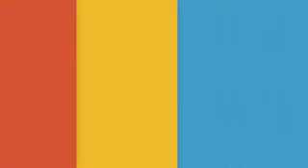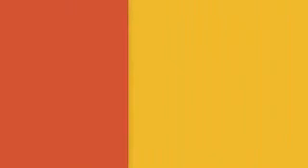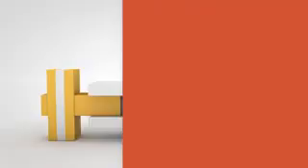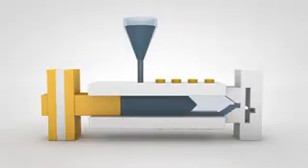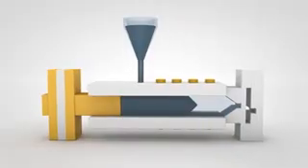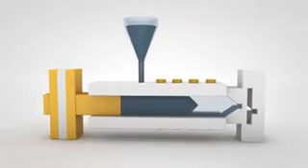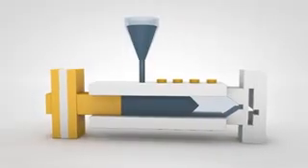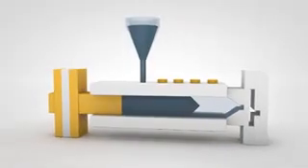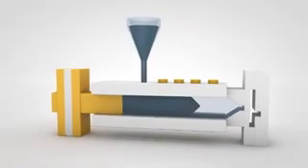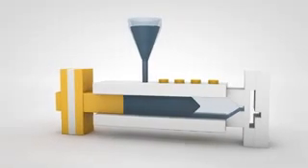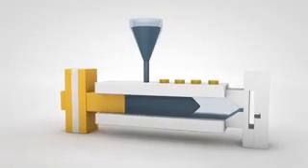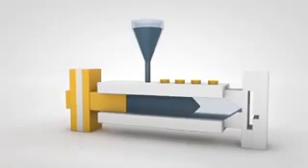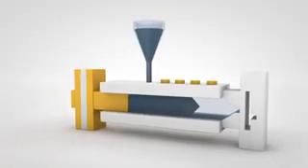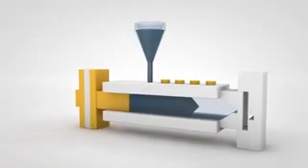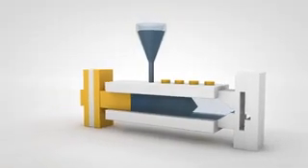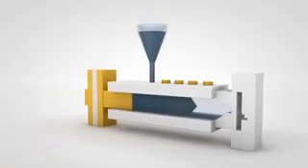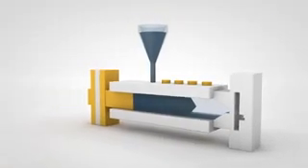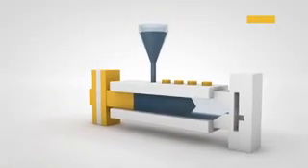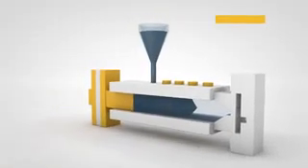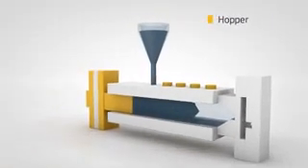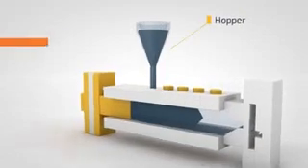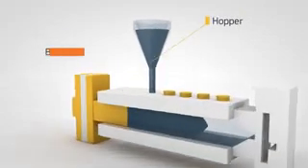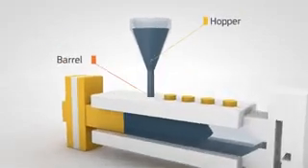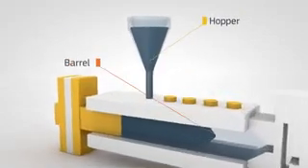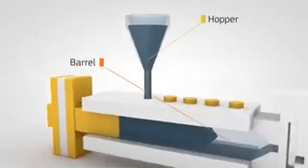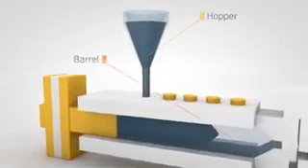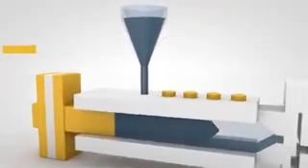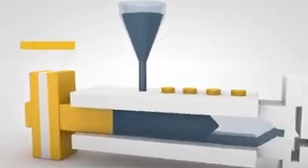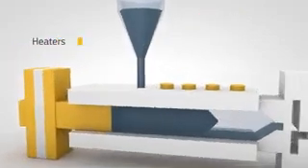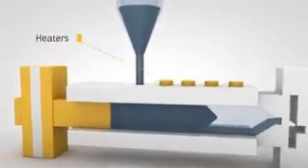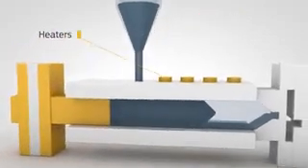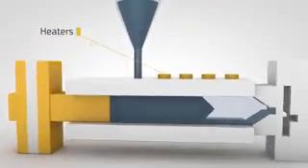Once the resin pellets are loaded and digital instructions are programmed, the pellets move from the hopper to the barrel where they're melted by heaters in the press.